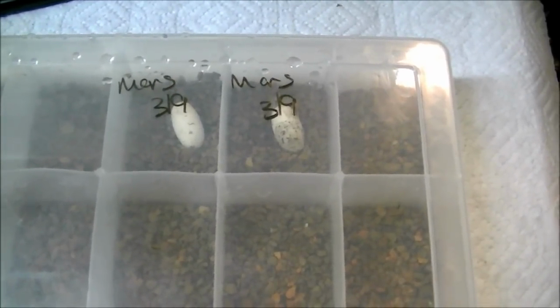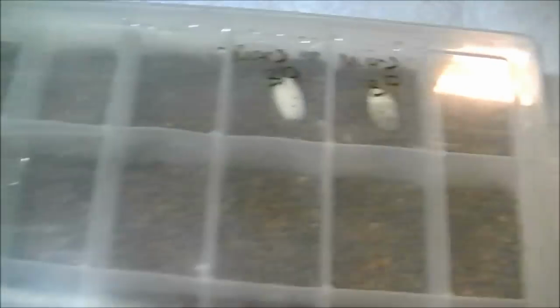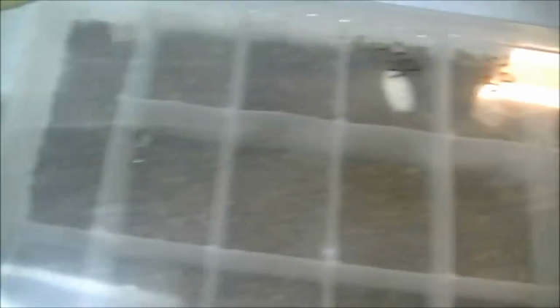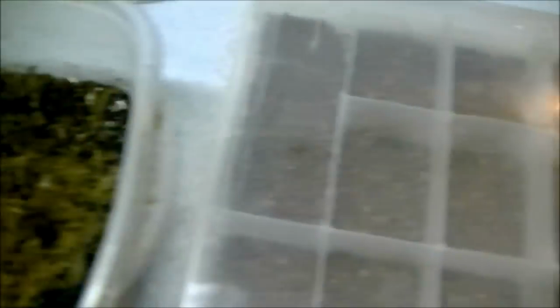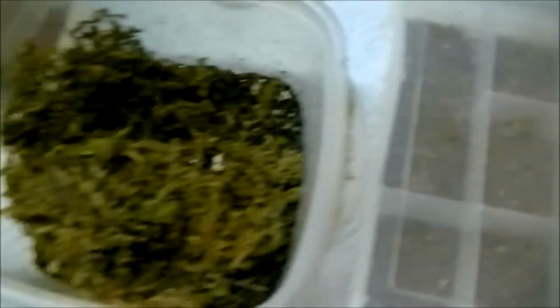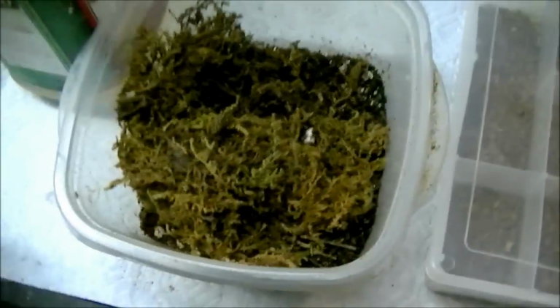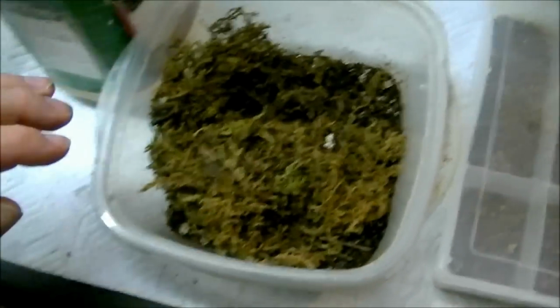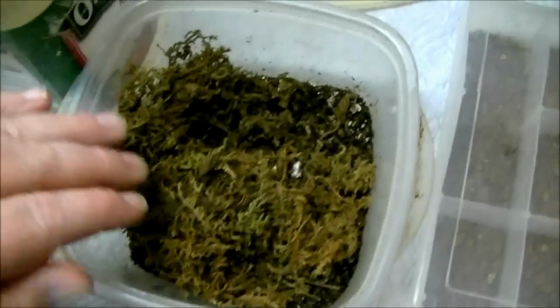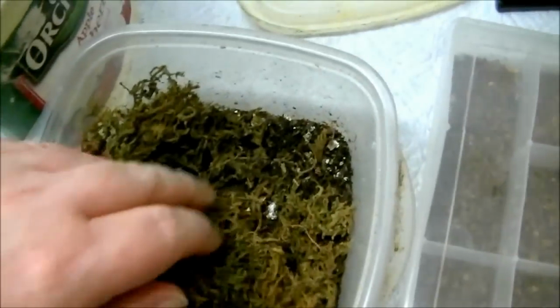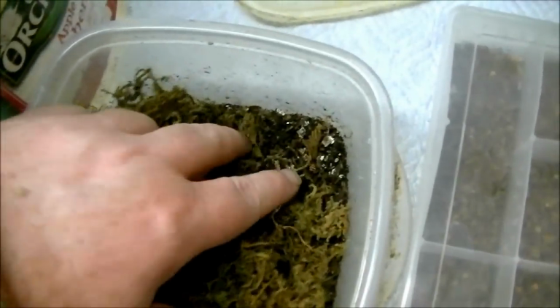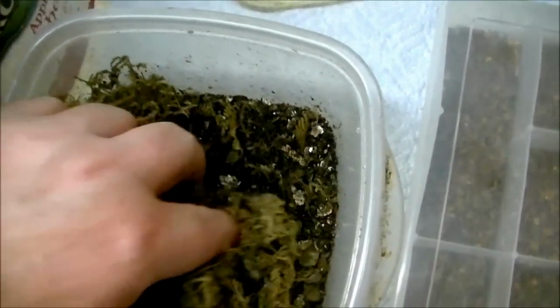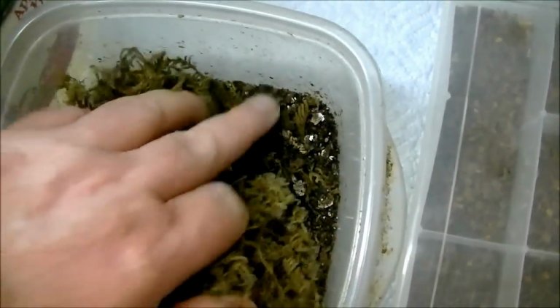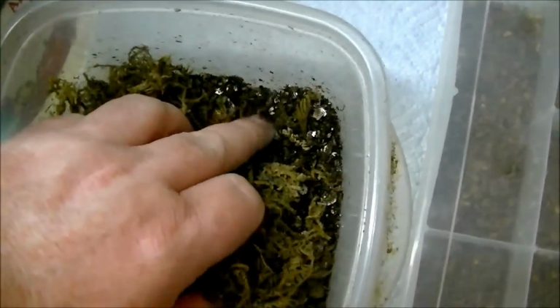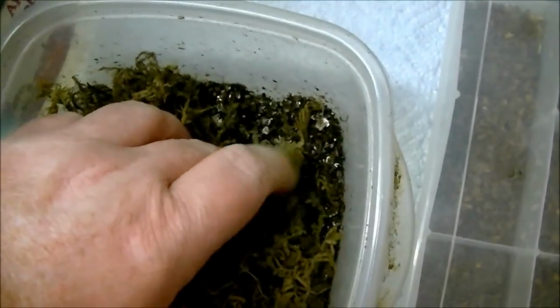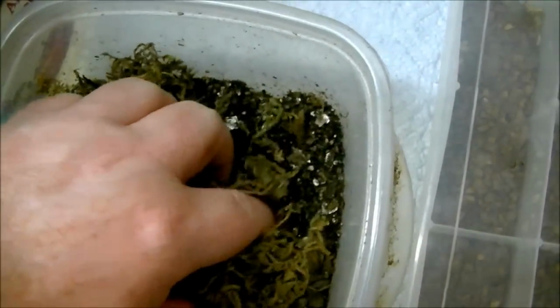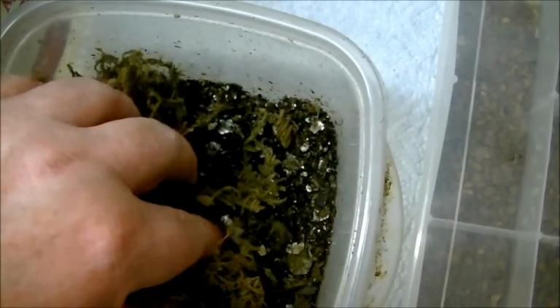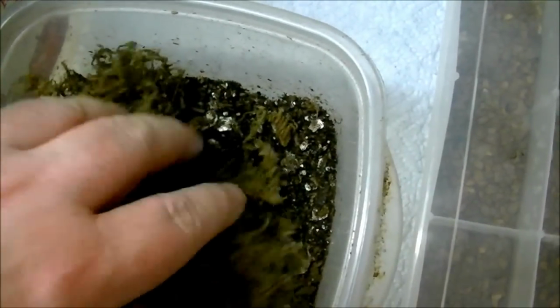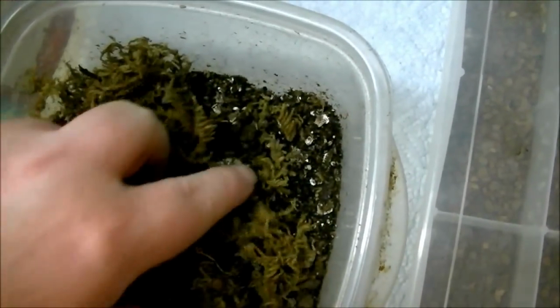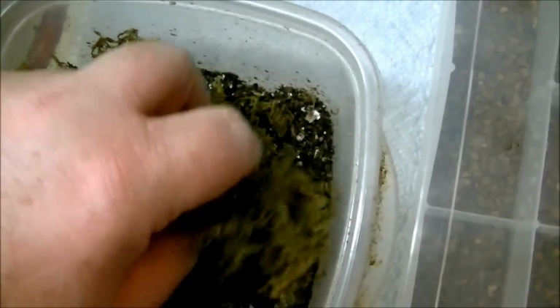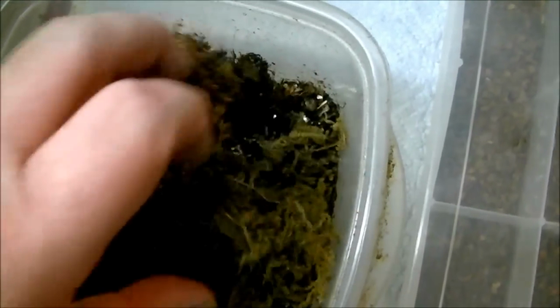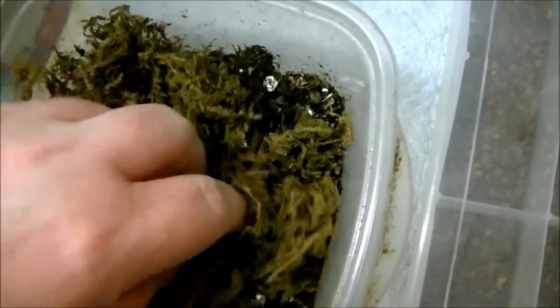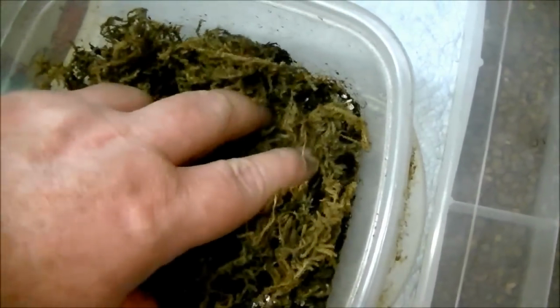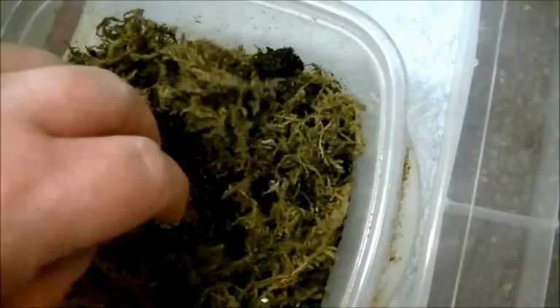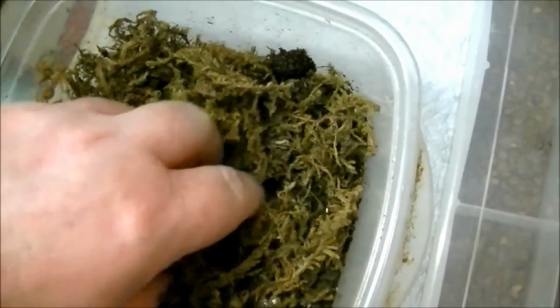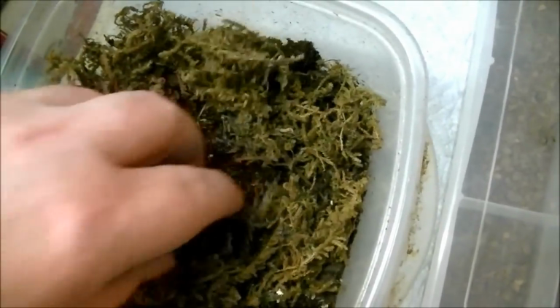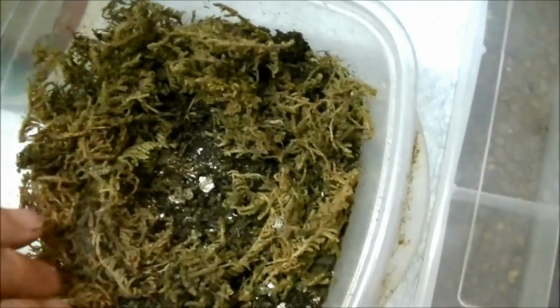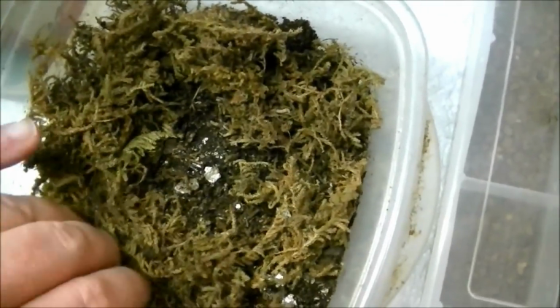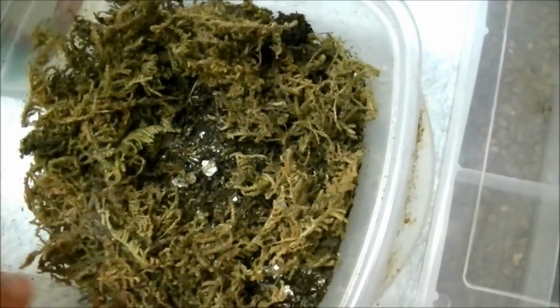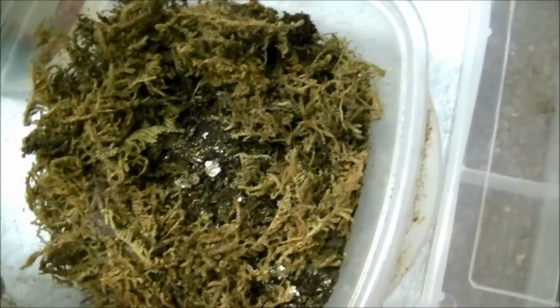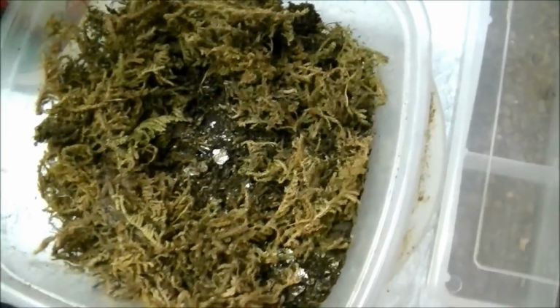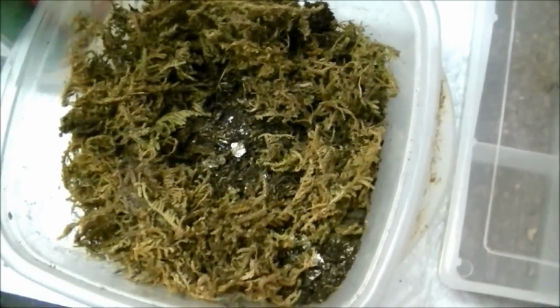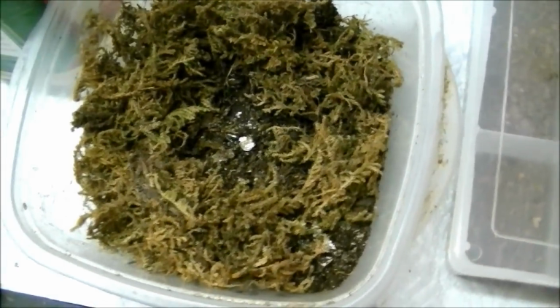I'm going to come back to the hide and check it out, and it seems to be damp enough. So I'm going to go ahead and cover again with the sphagnum moss and put the top on.